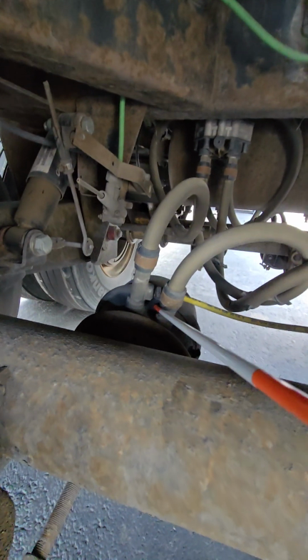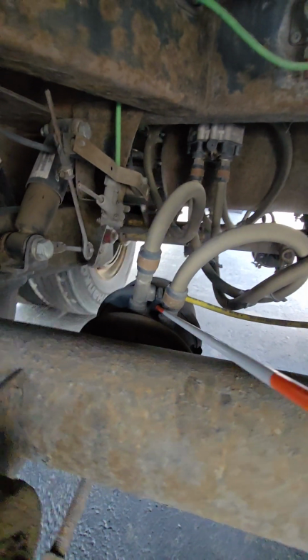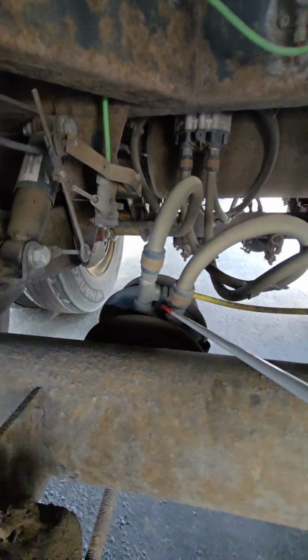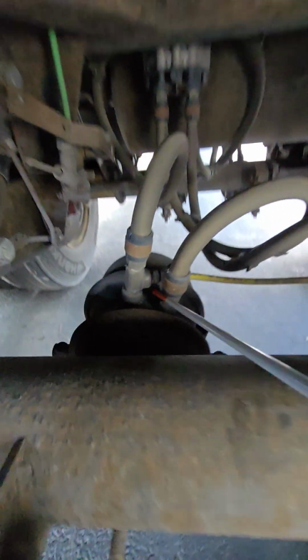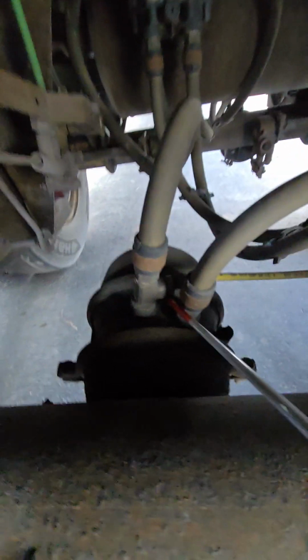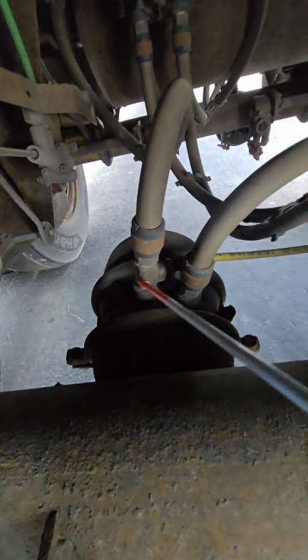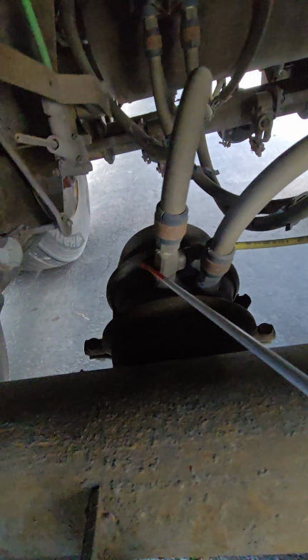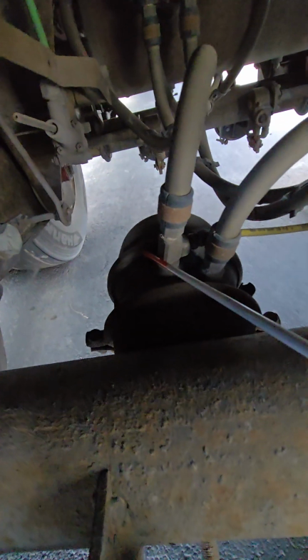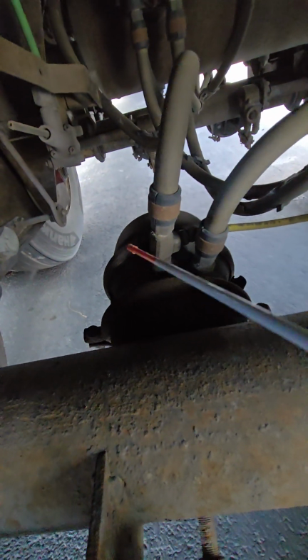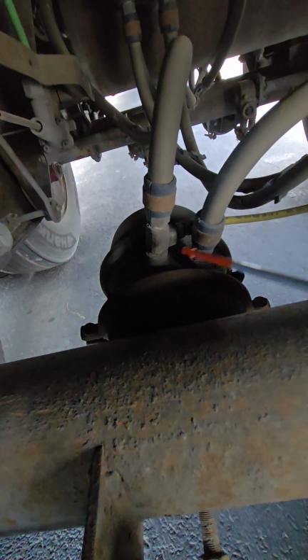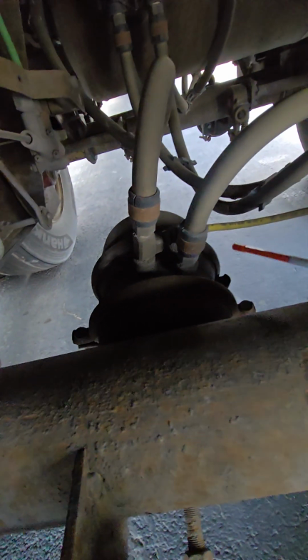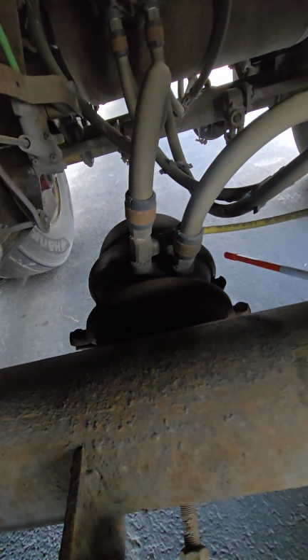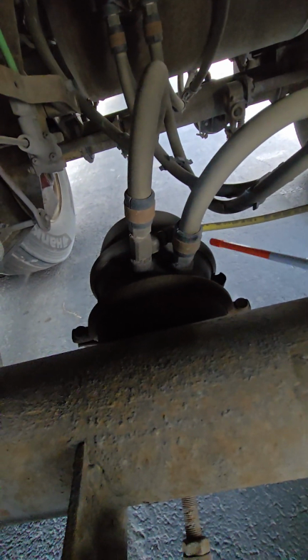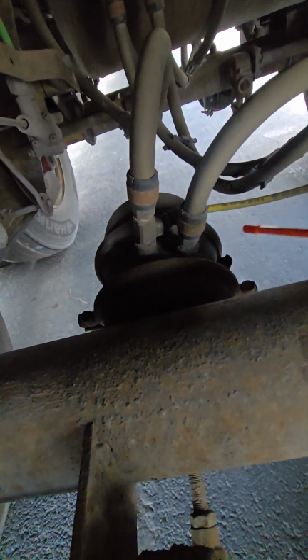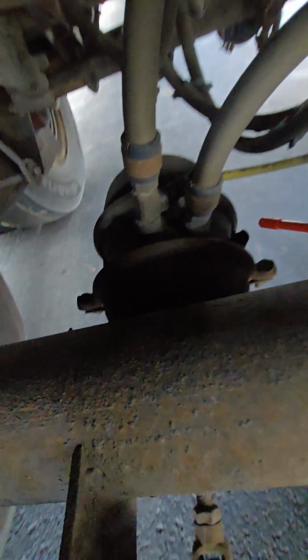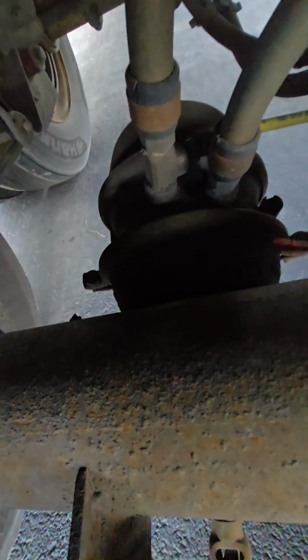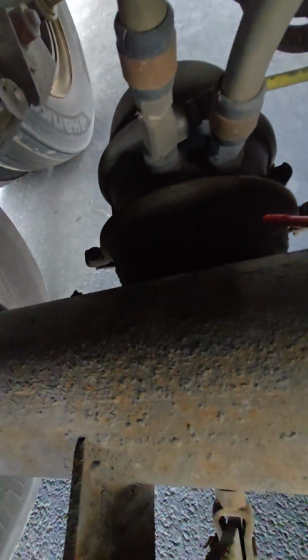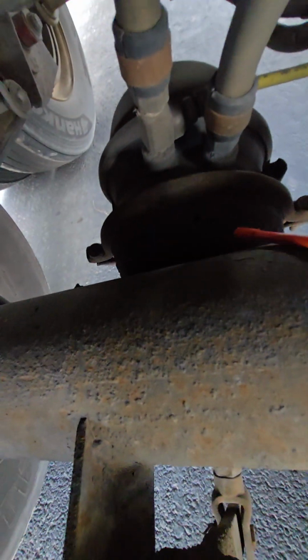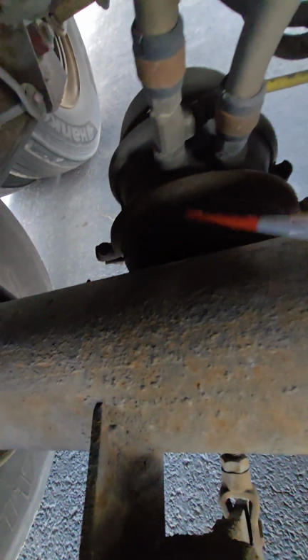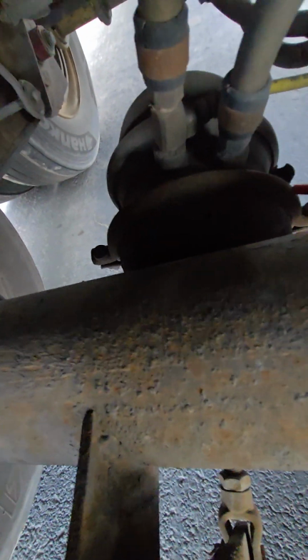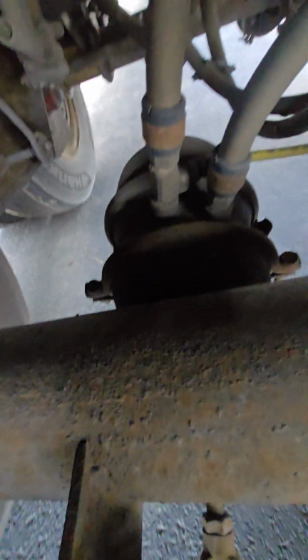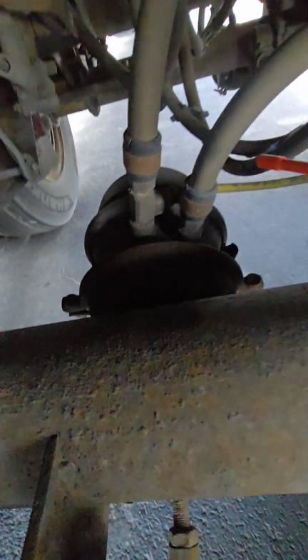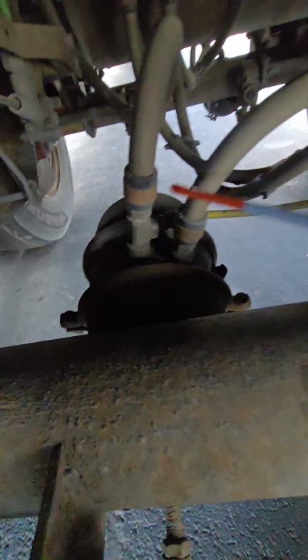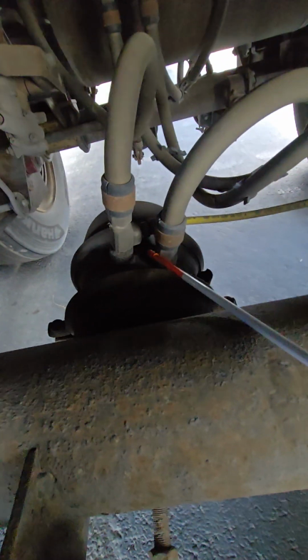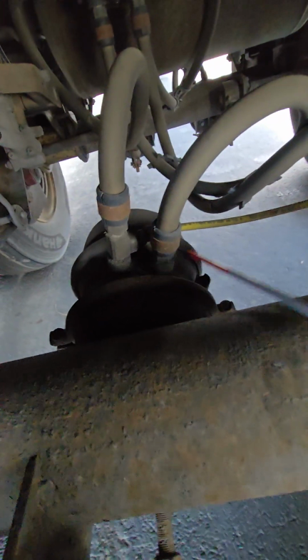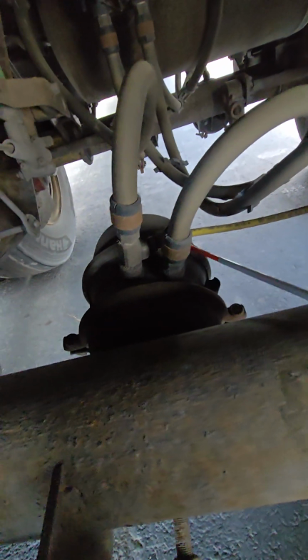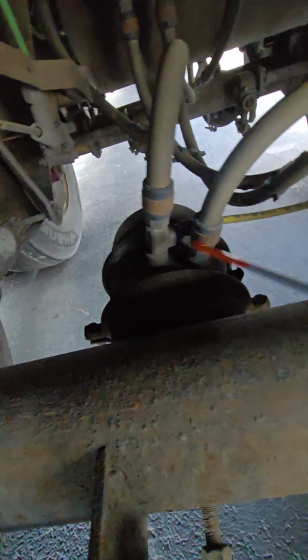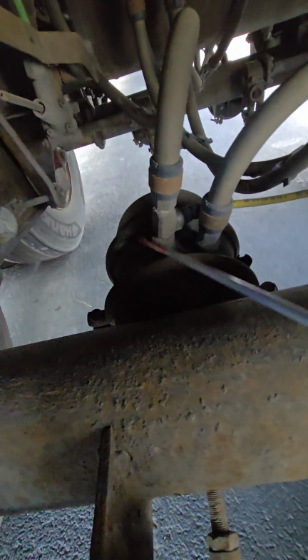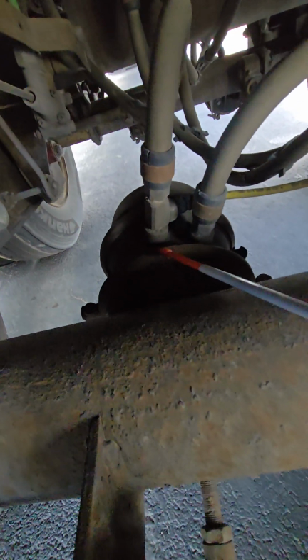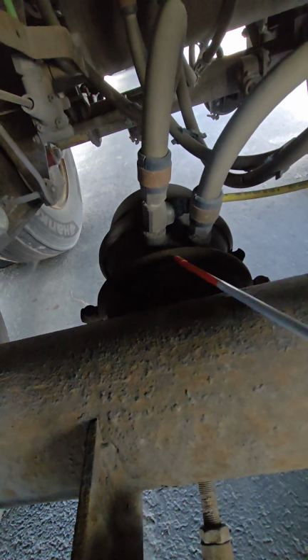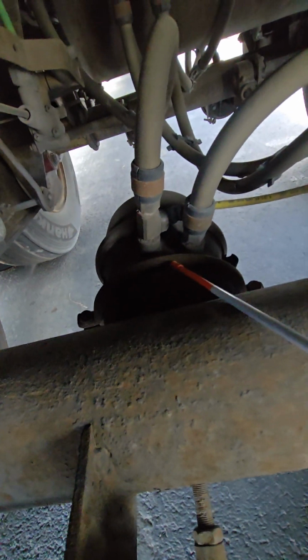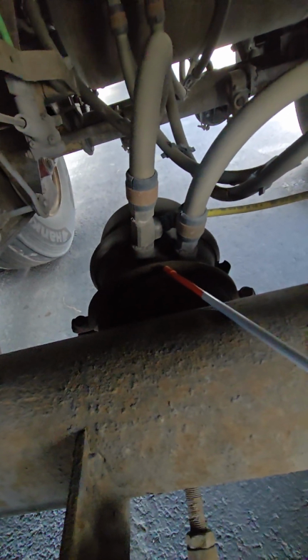As well, I want to check the brake chamber — that's here. I want to make sure that it is not cracked, damaged, or dented. It's securely mounted to the bracket. It's not leaking, and the clamps are in place and secure.